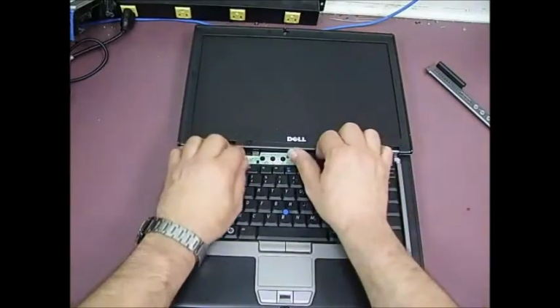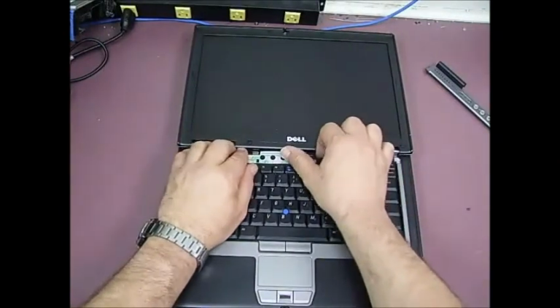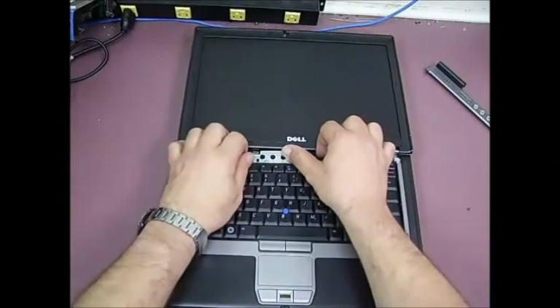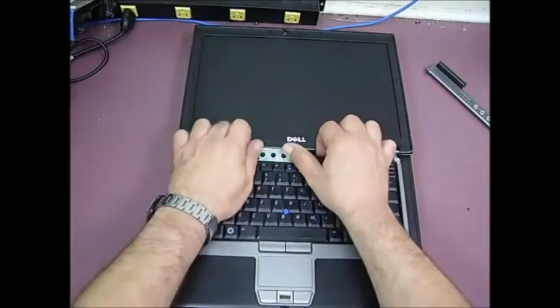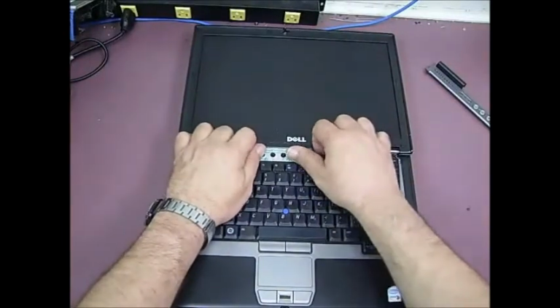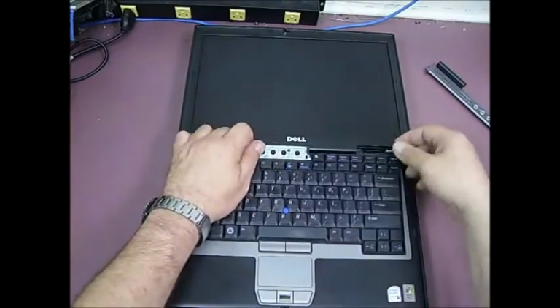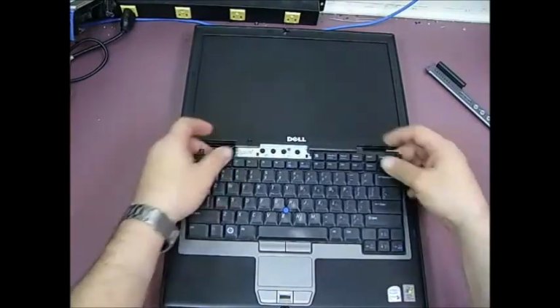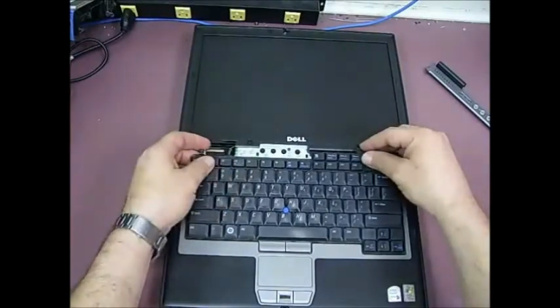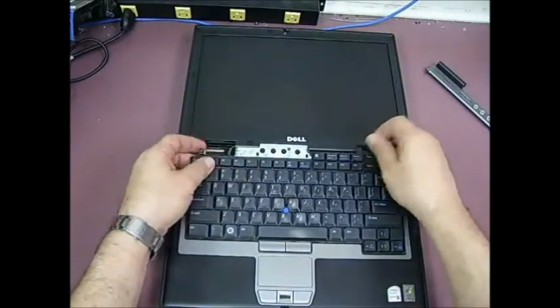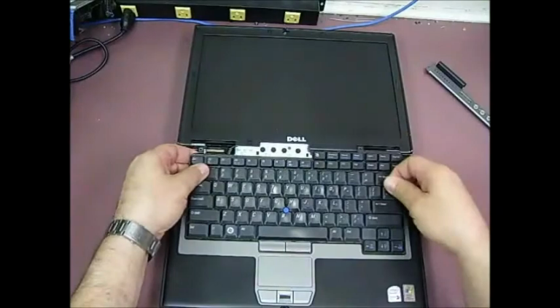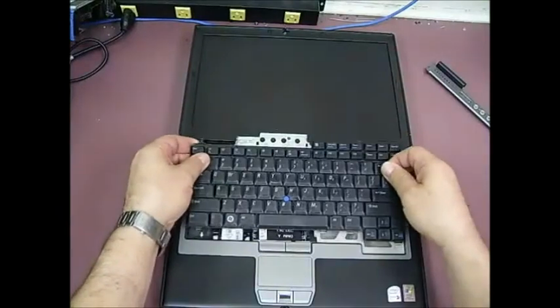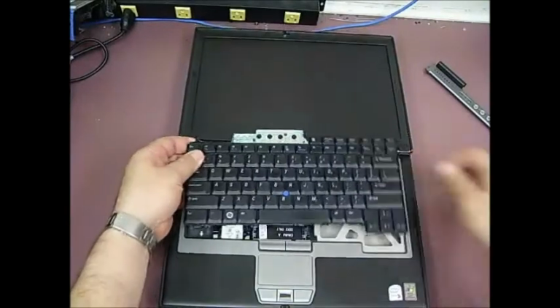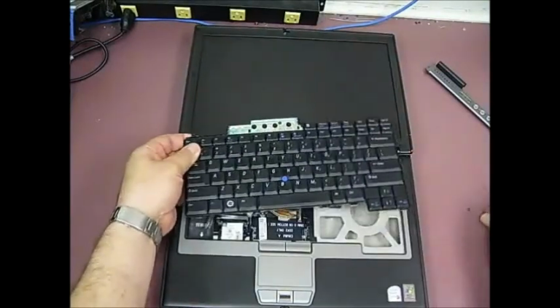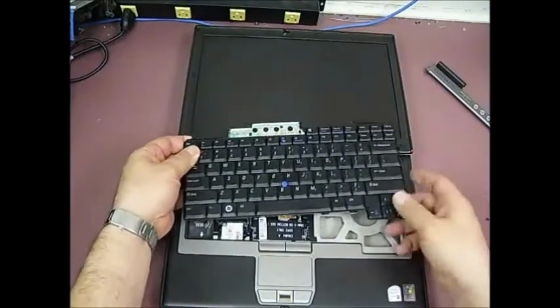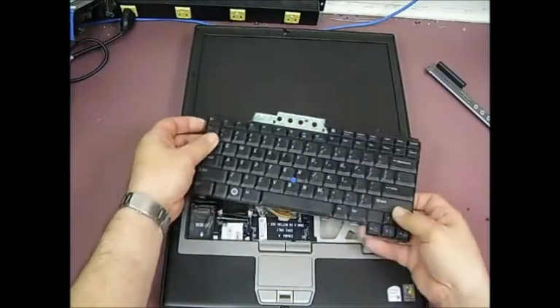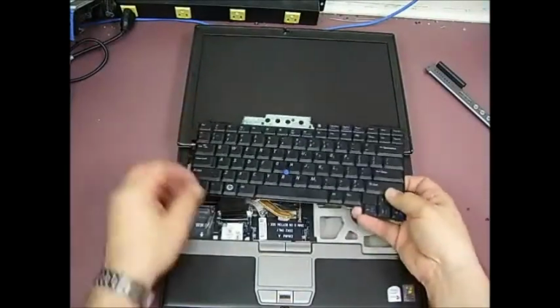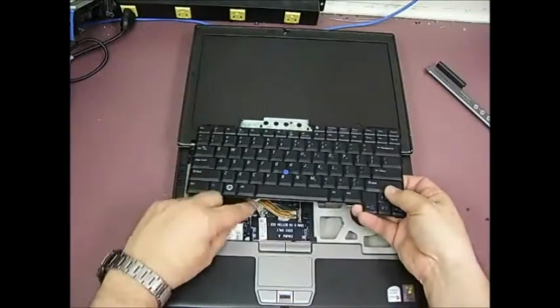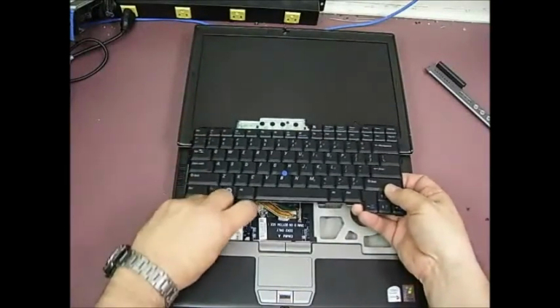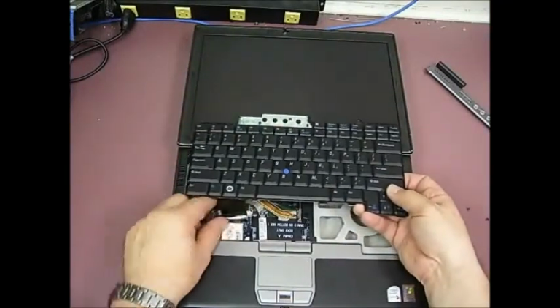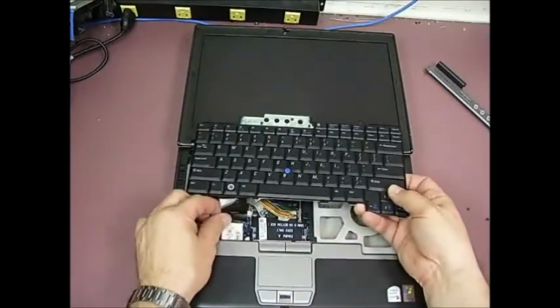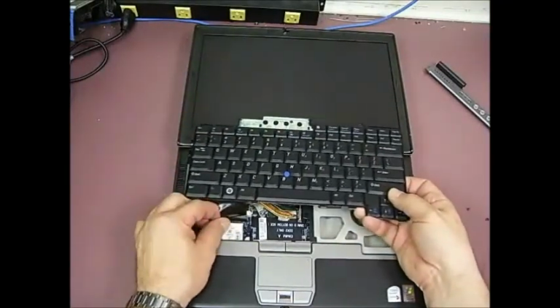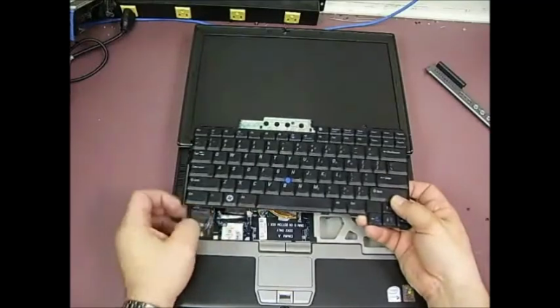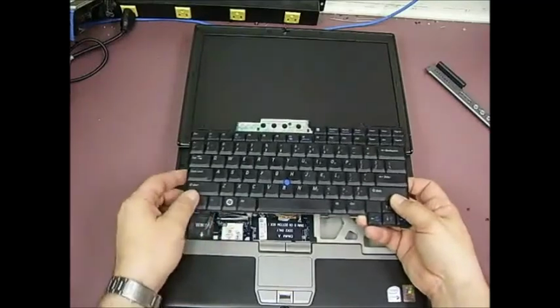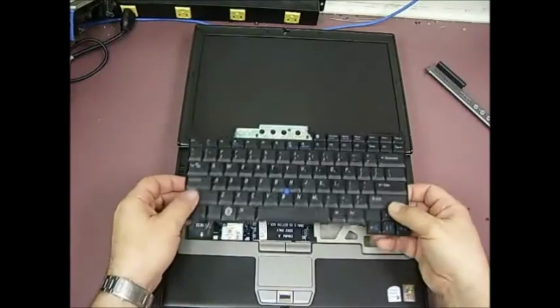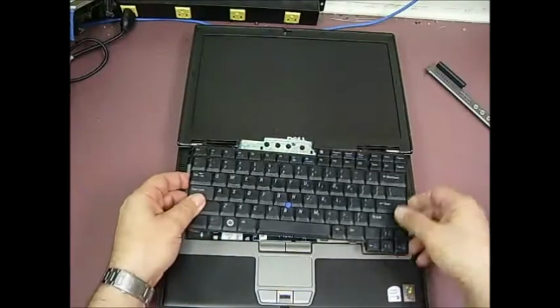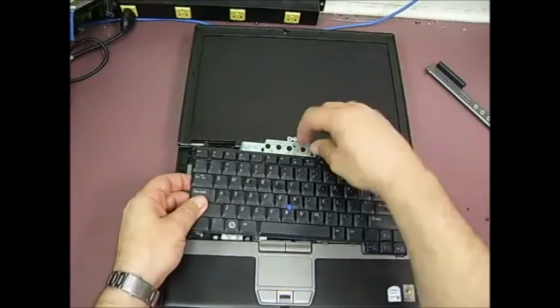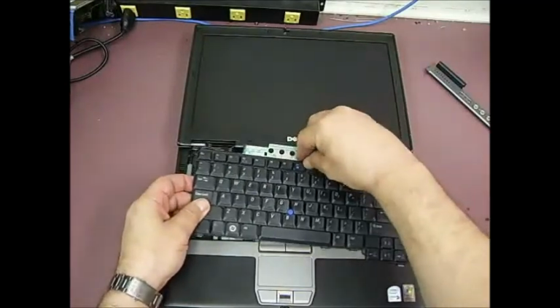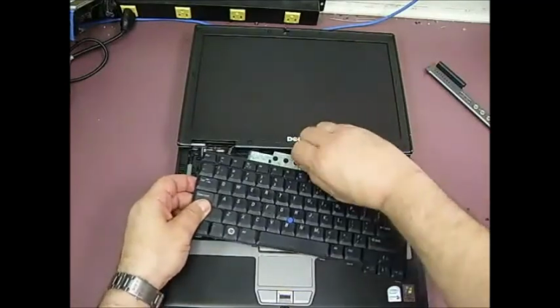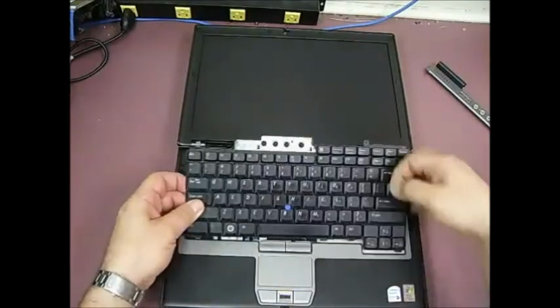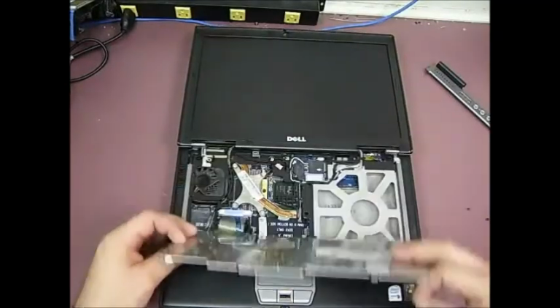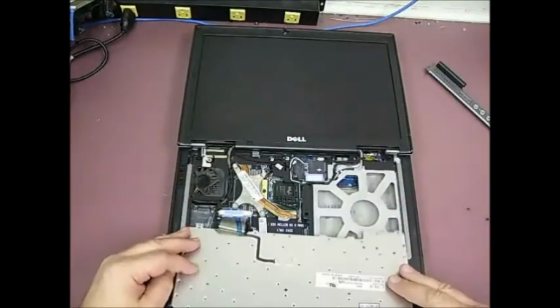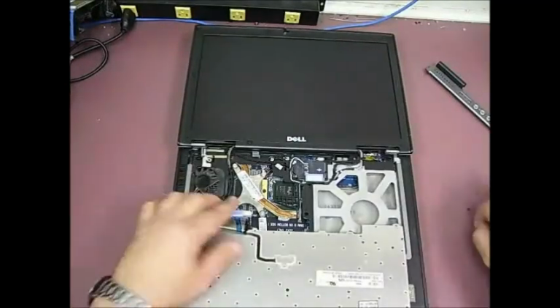Now you can just lift the old keyboard out and then pull it up from the front. And now you have the keyboard plug that's going to need to be removed — that would be the last step in the removal.